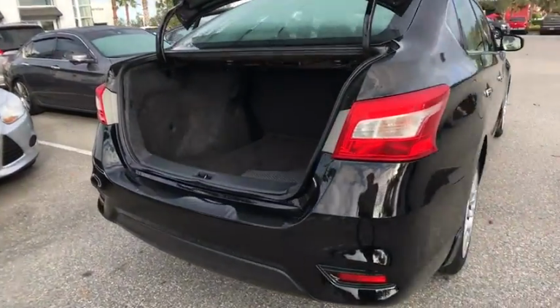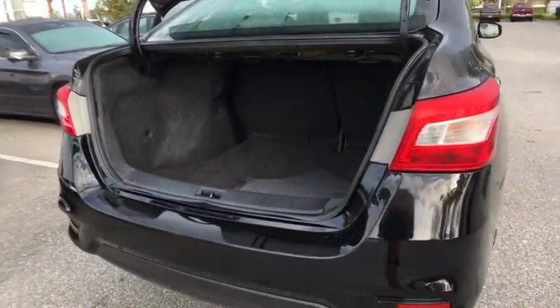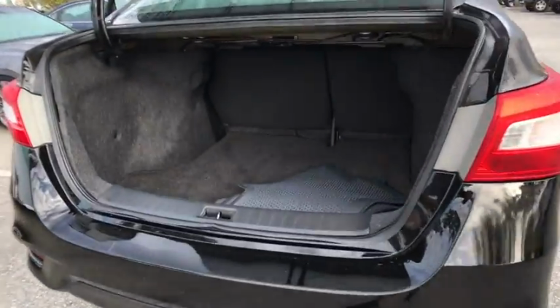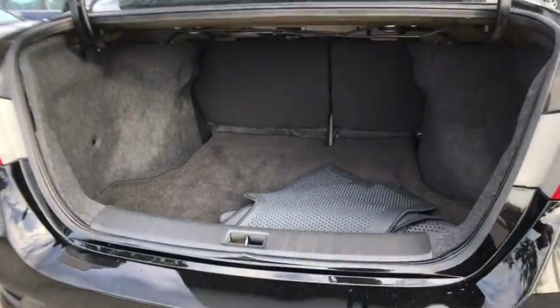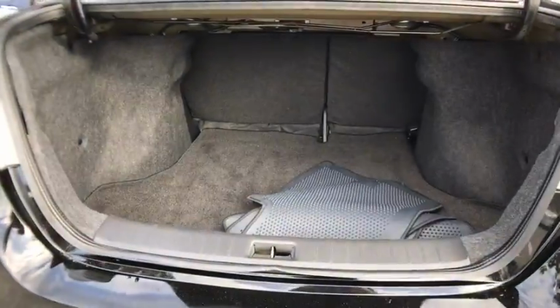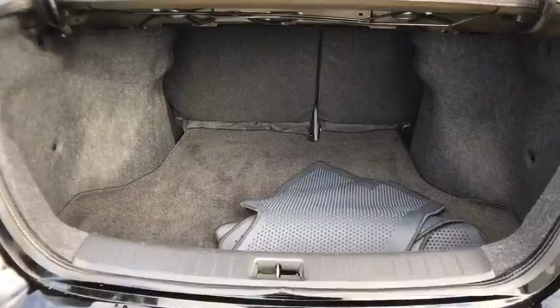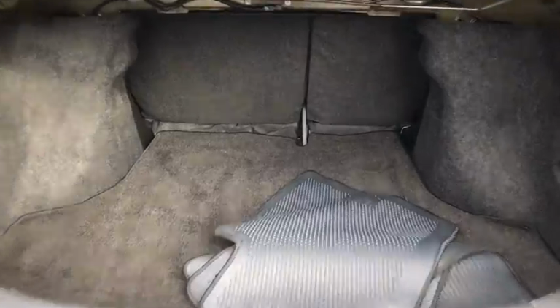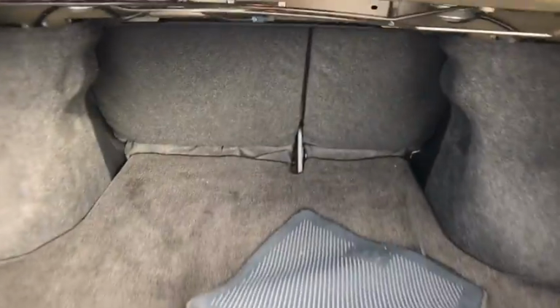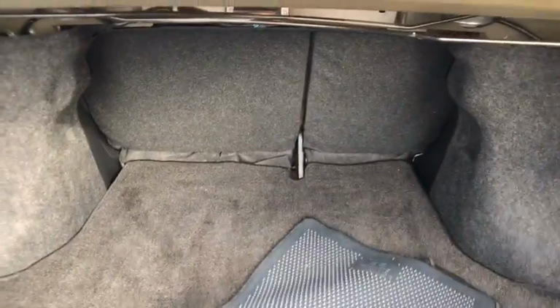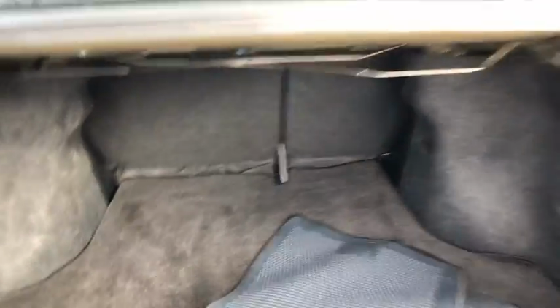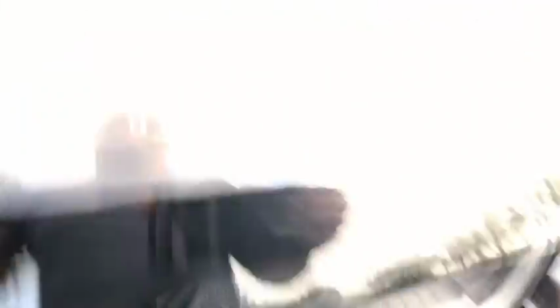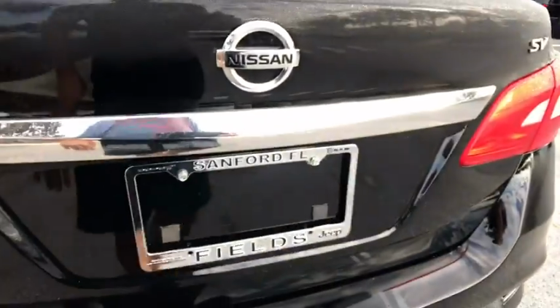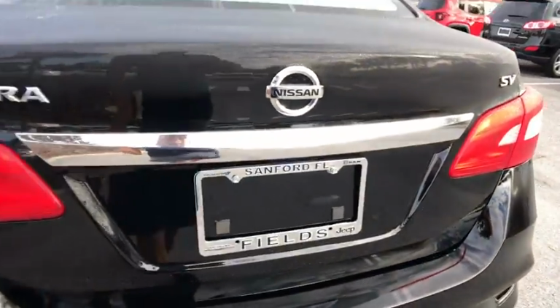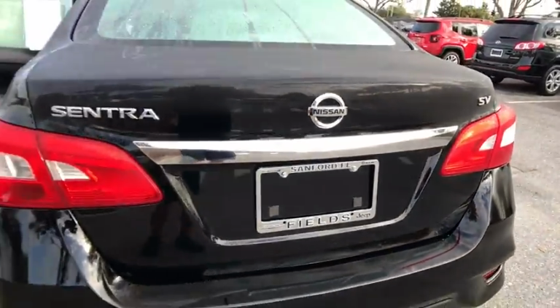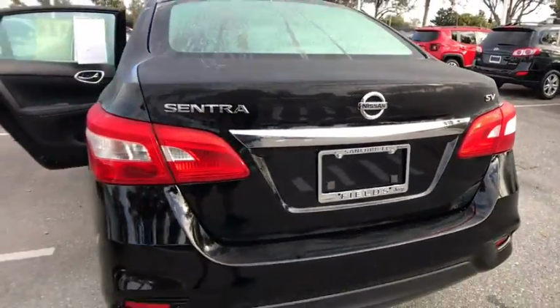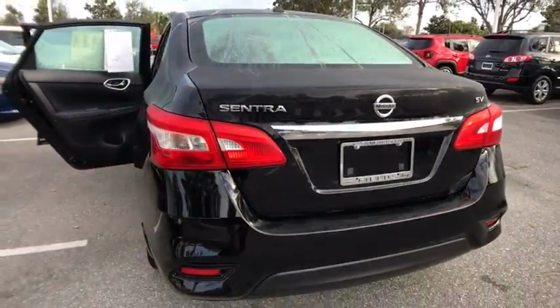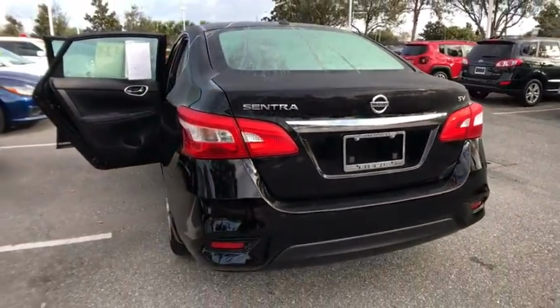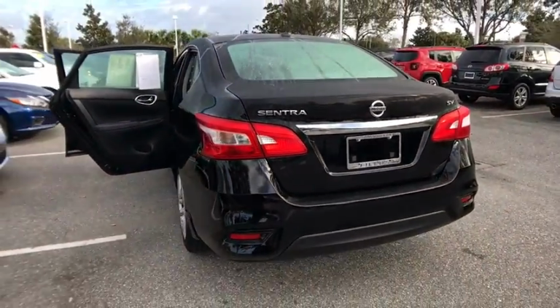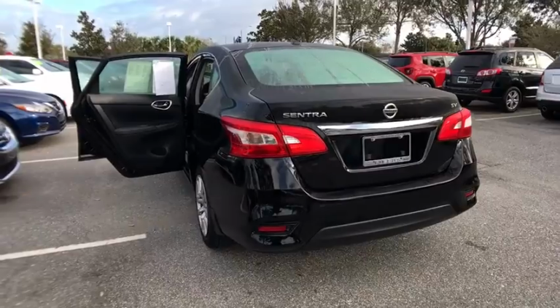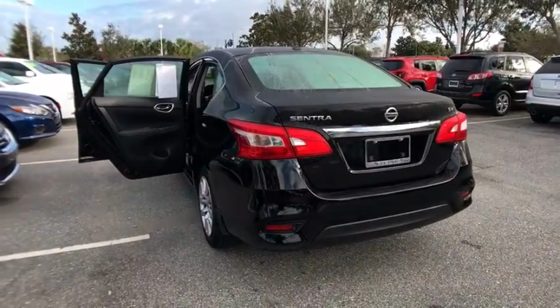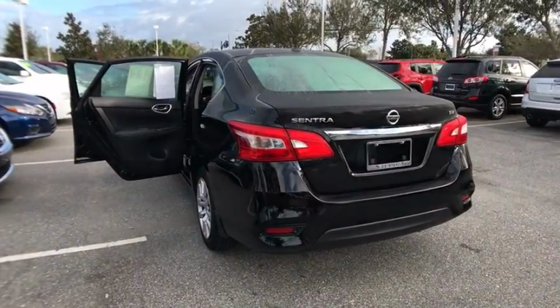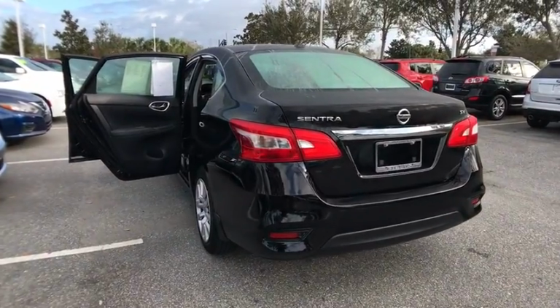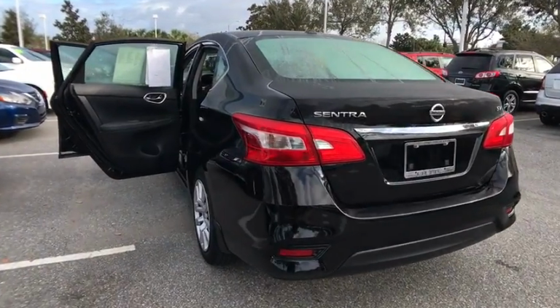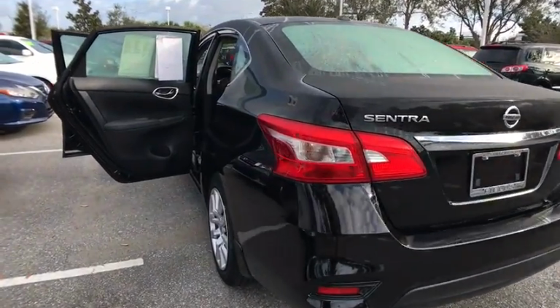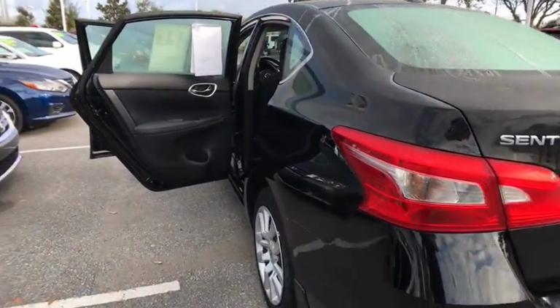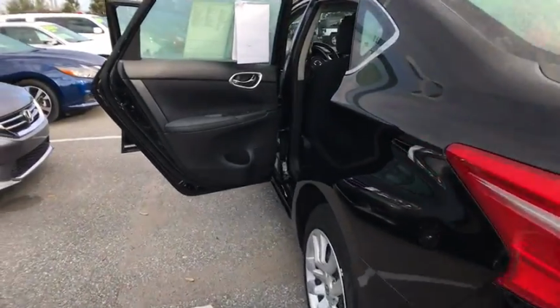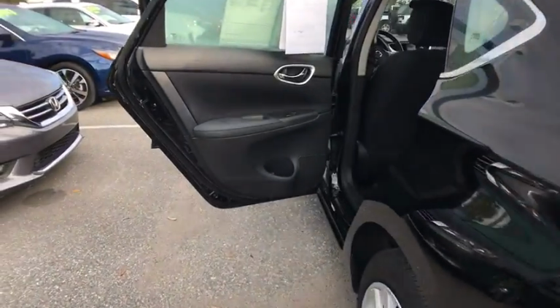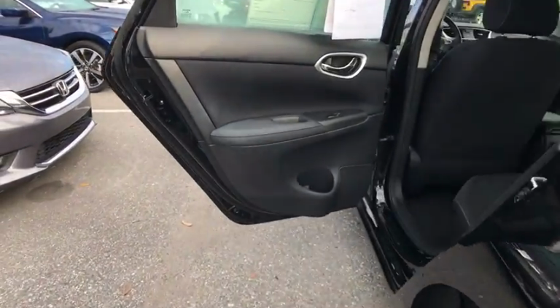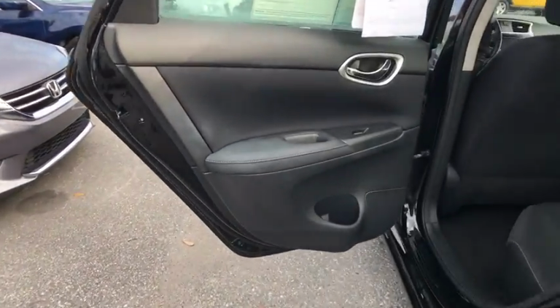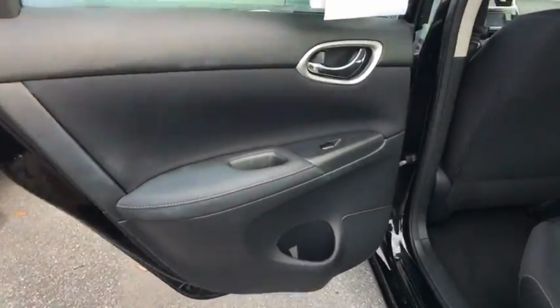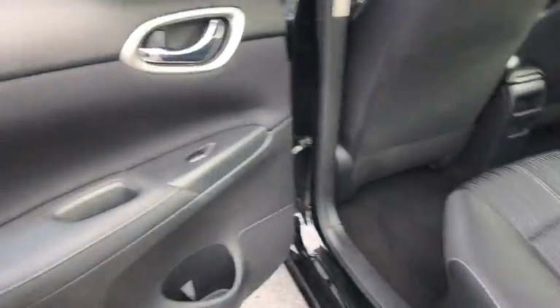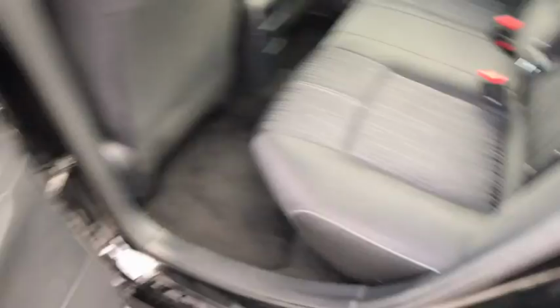Traction control, stability control, keyless entry, steering wheel audio controls, anti-lock braking system, backup camera, leather-wrapped steering wheel, Bluetooth, power steering, adjustable steering wheel, cruise control.